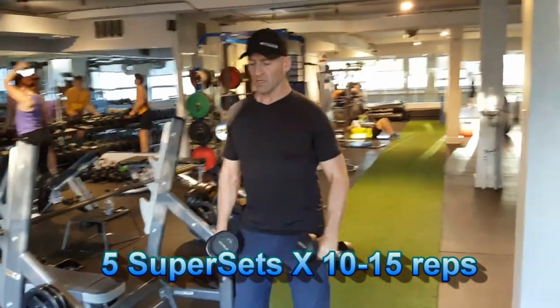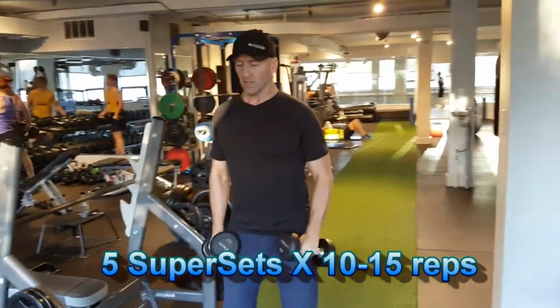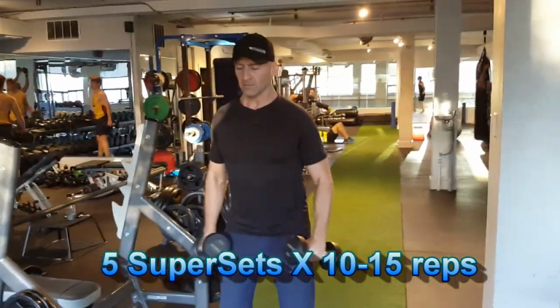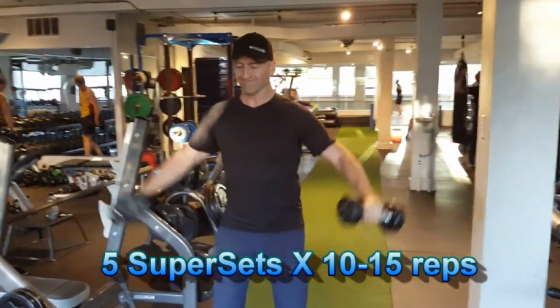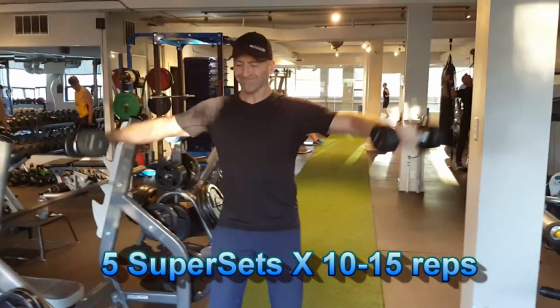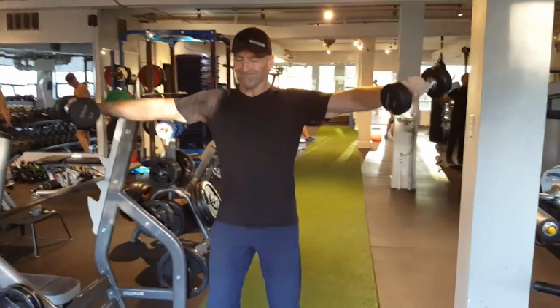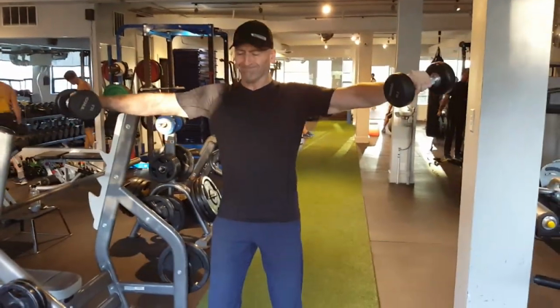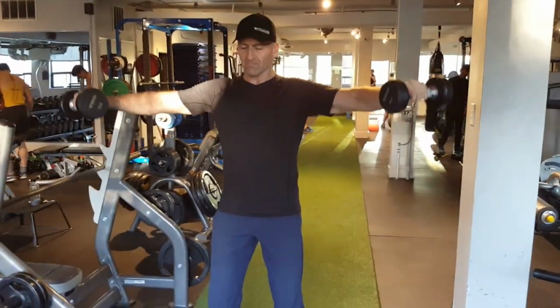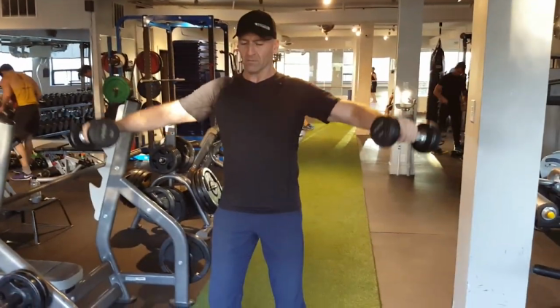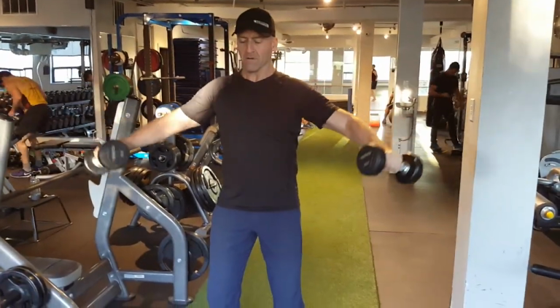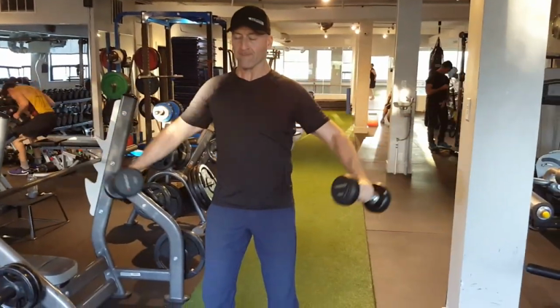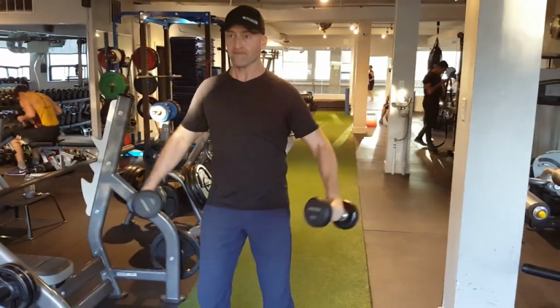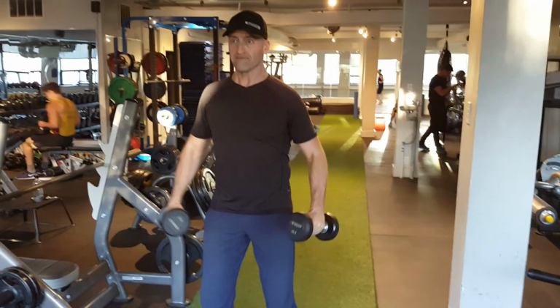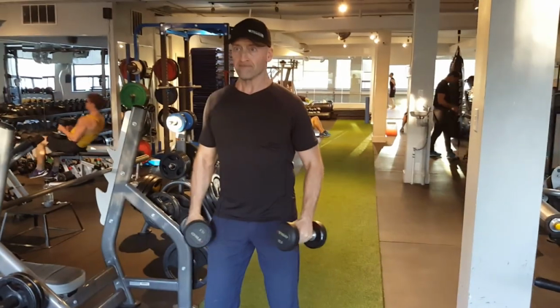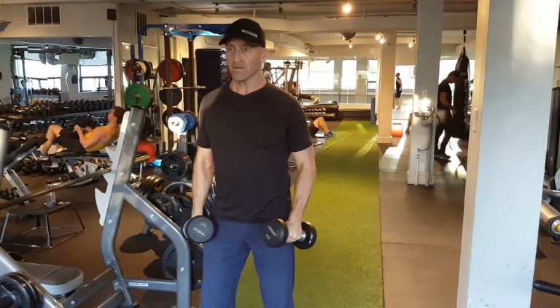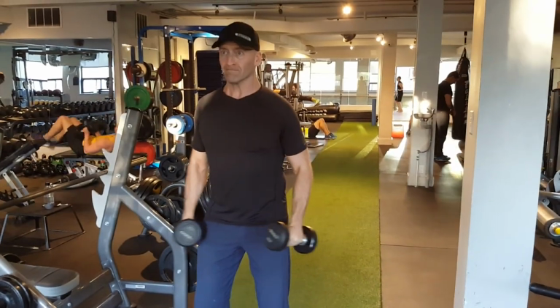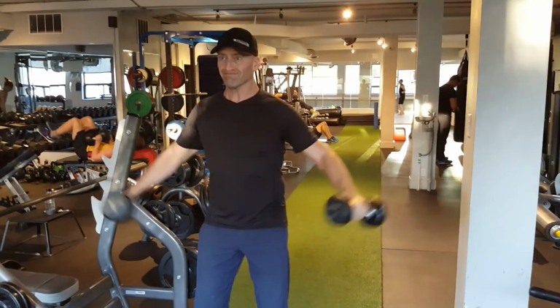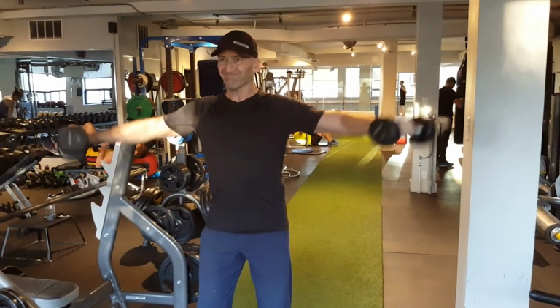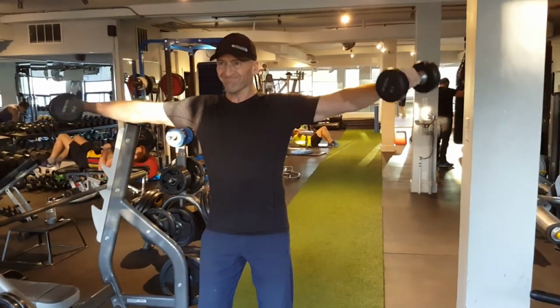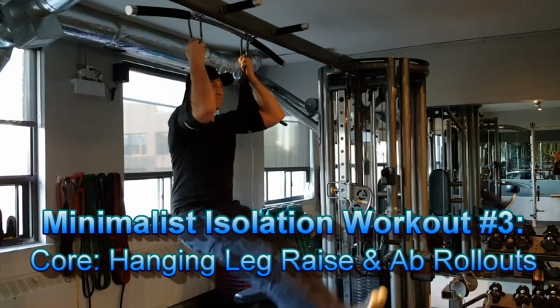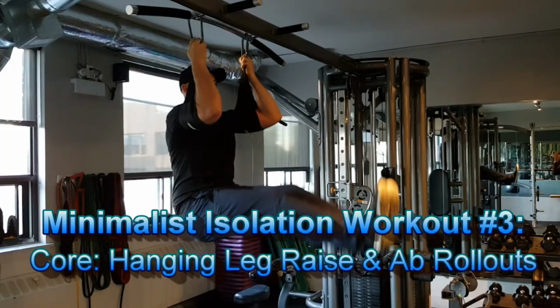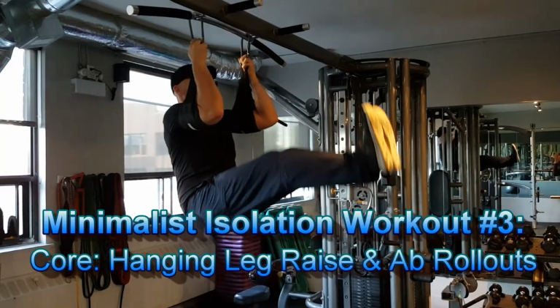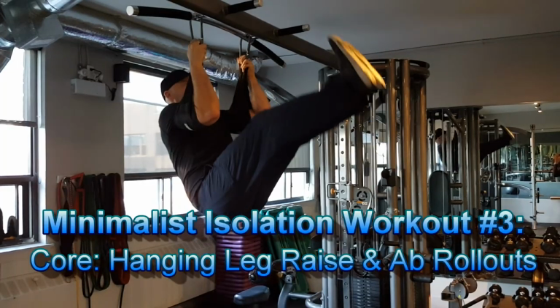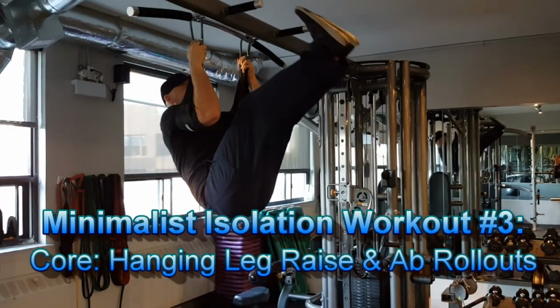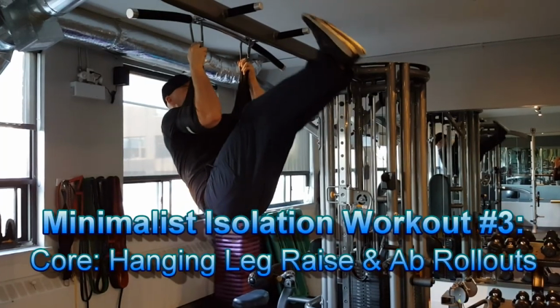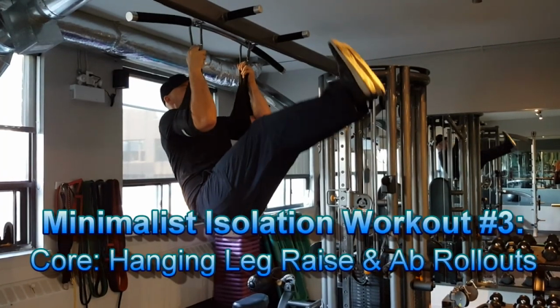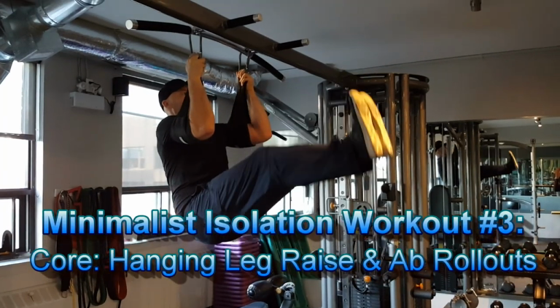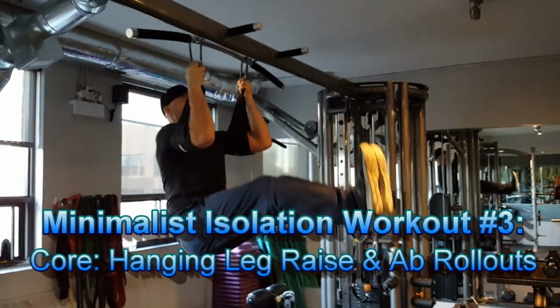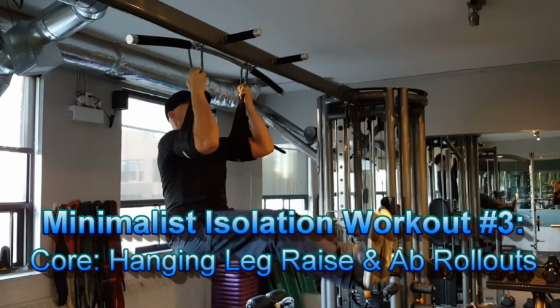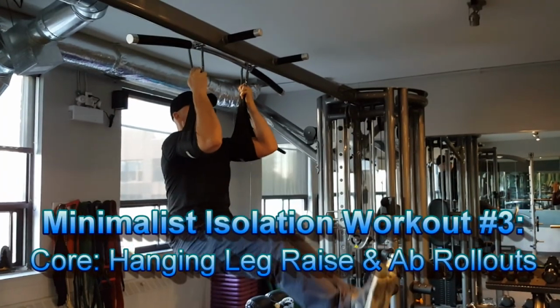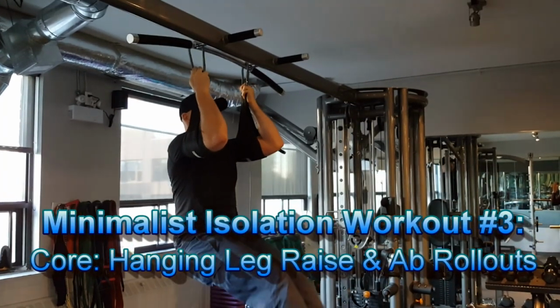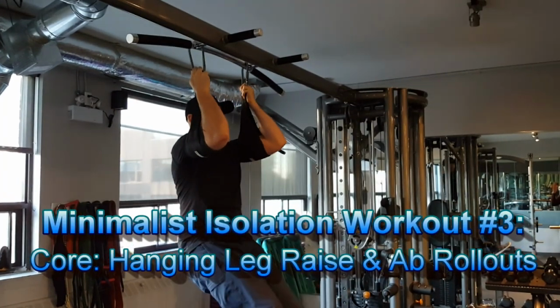Finally, one of the isolation workouts I would usually do is for core, and two of my go-to exercises are hanging leg raises and ab wheel rollouts.